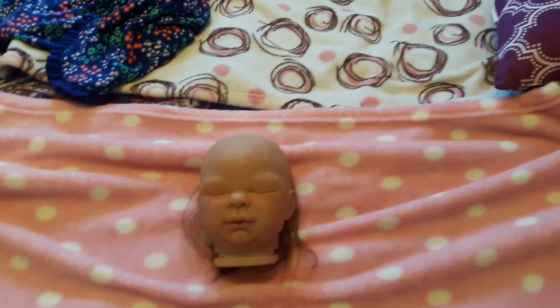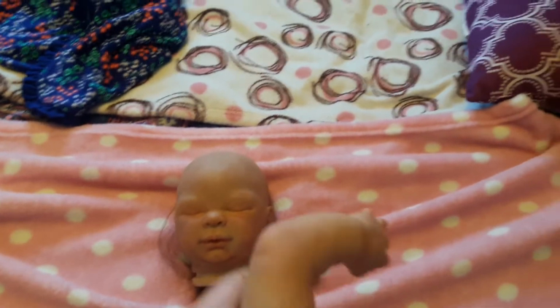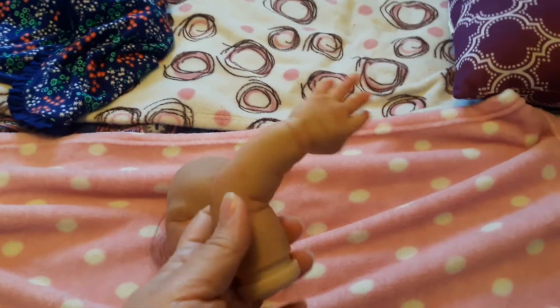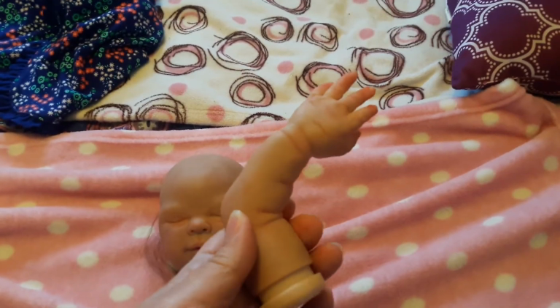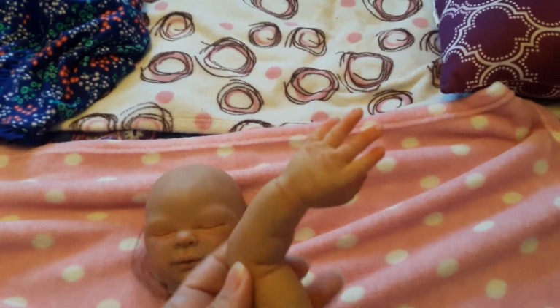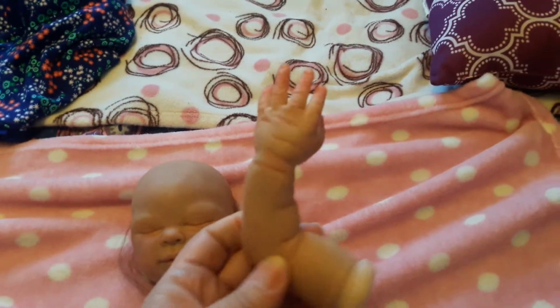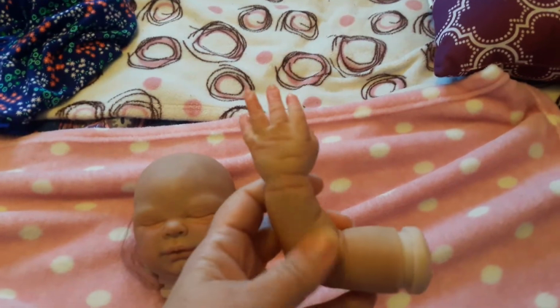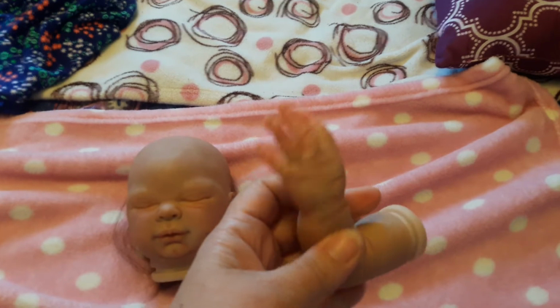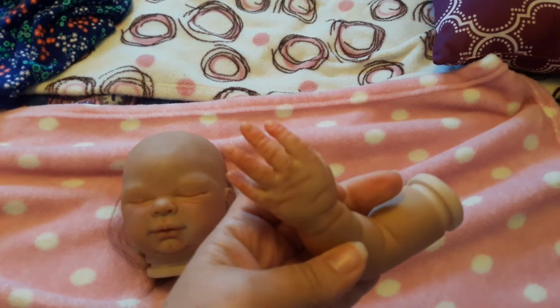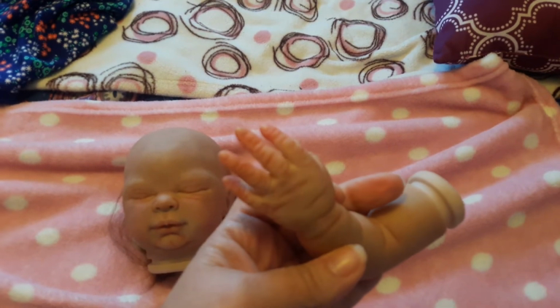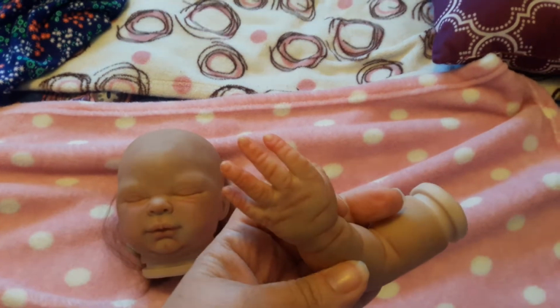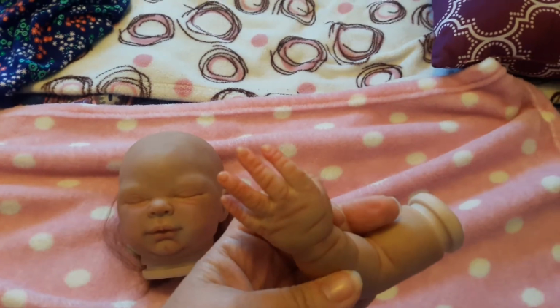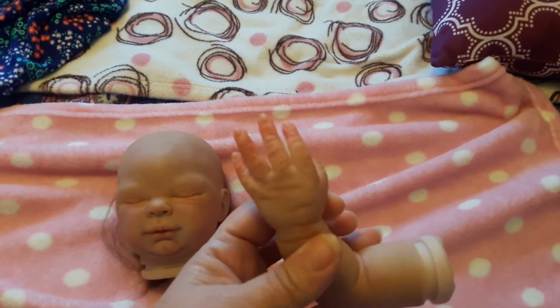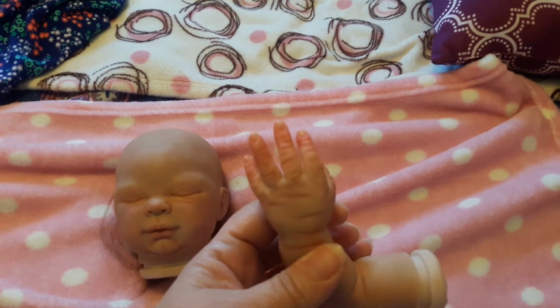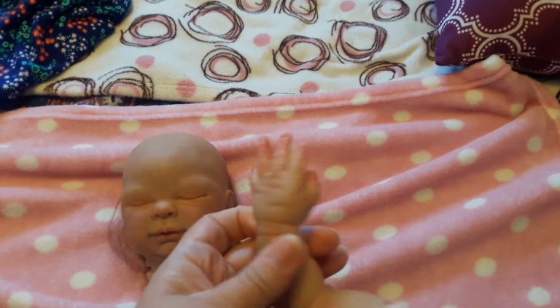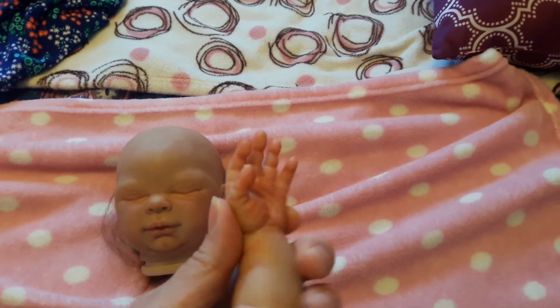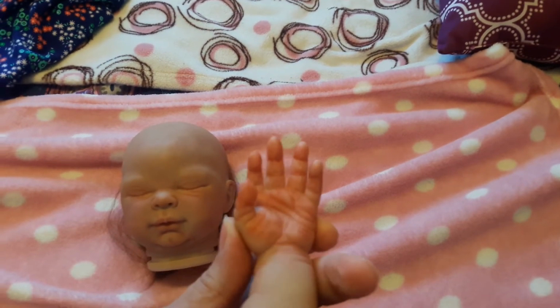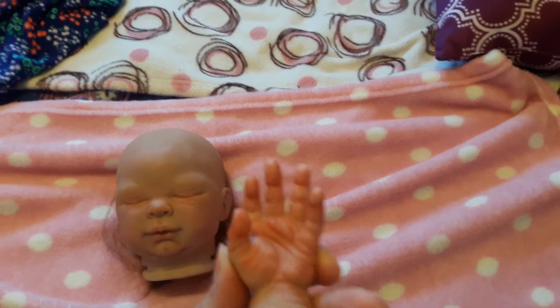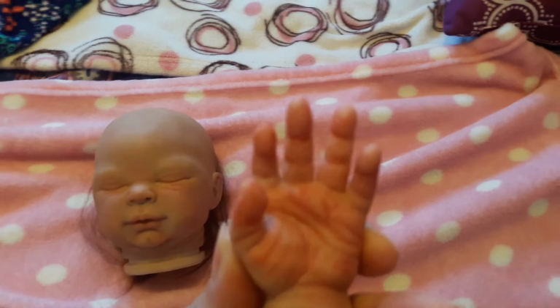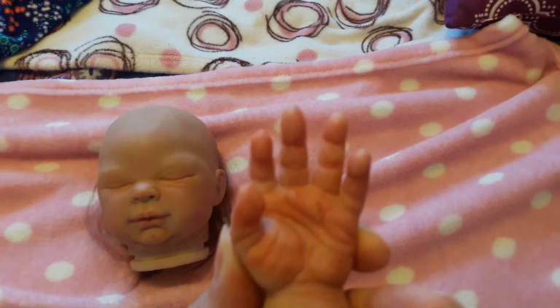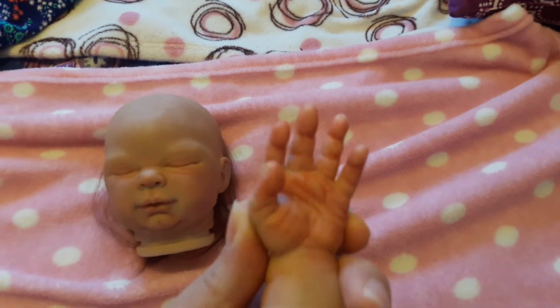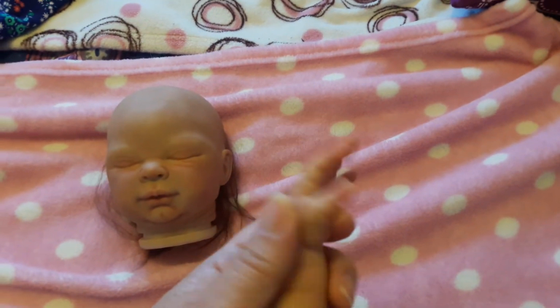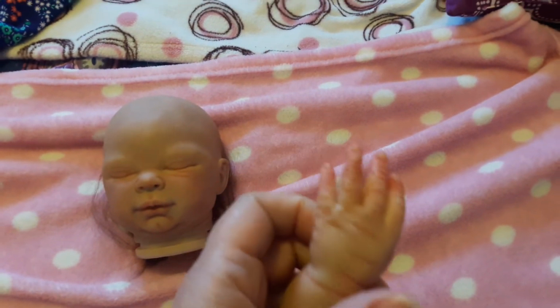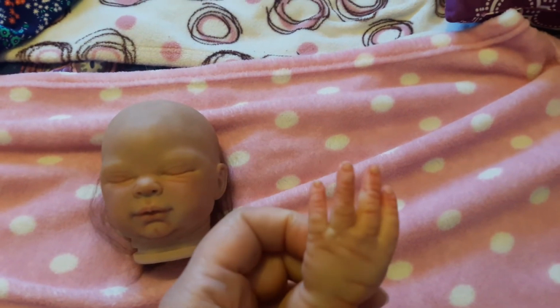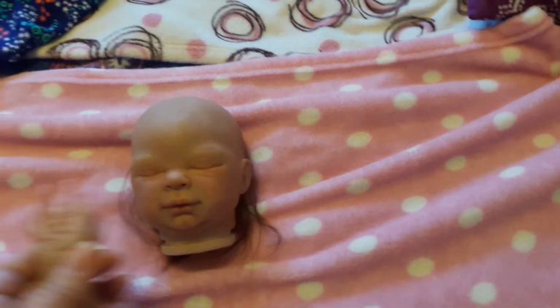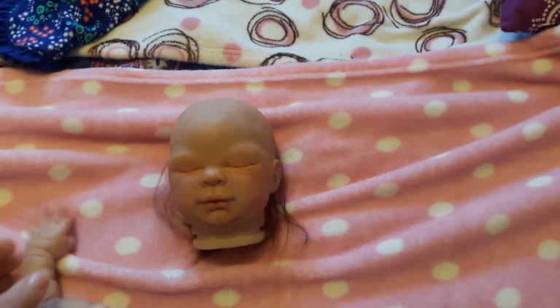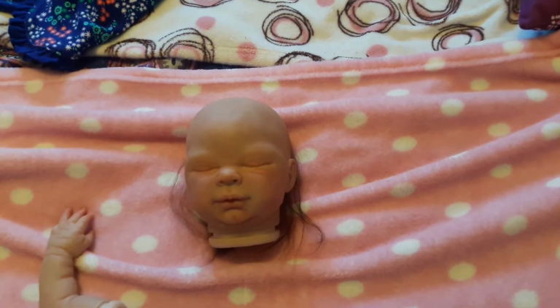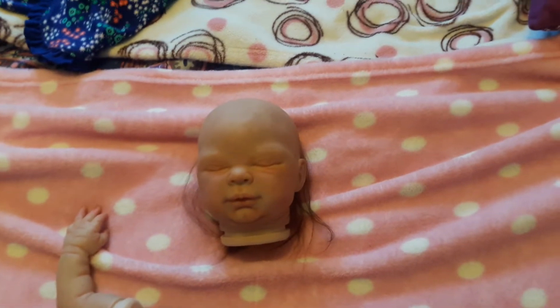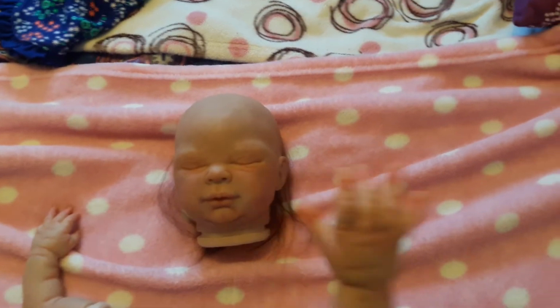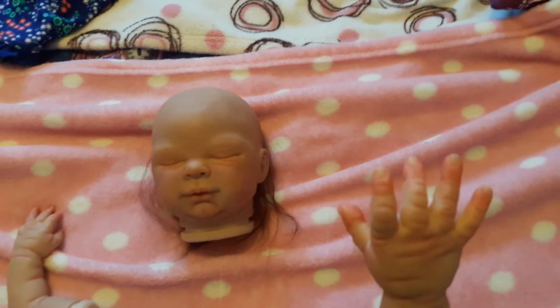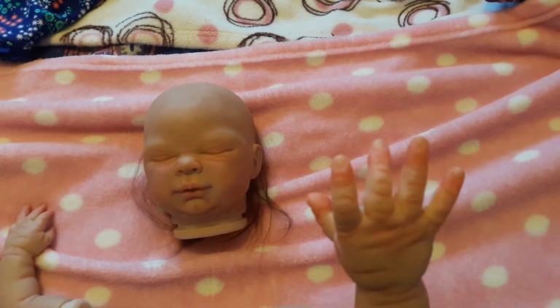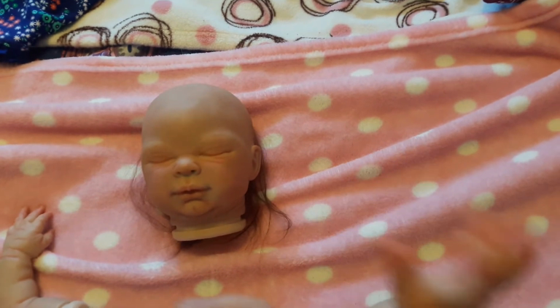Here's one of her hands. We did do some blushing on her hands. As you can see, the tops of her hands are no longer white — they have color now. She doesn't have white hands anymore. And there's her other hand.